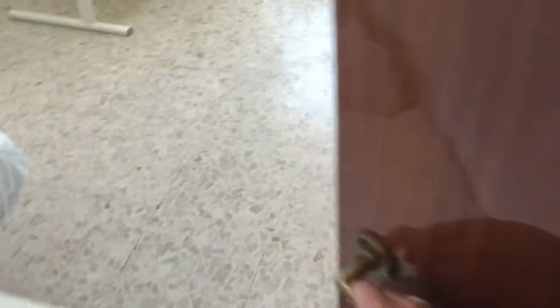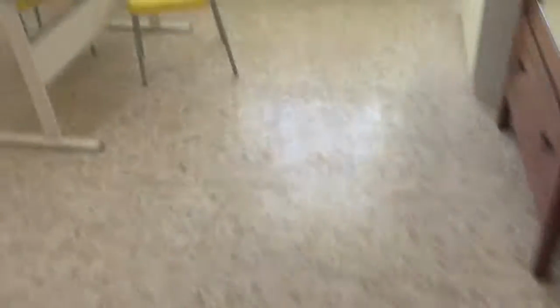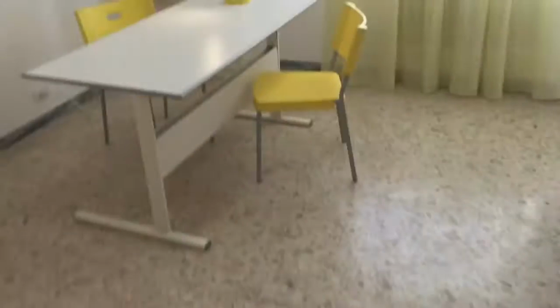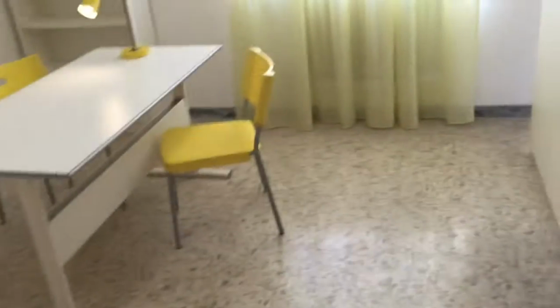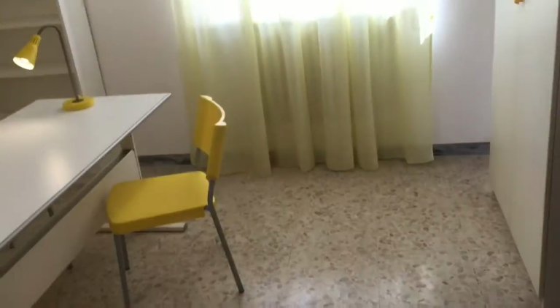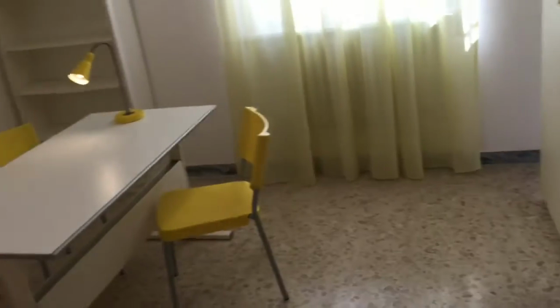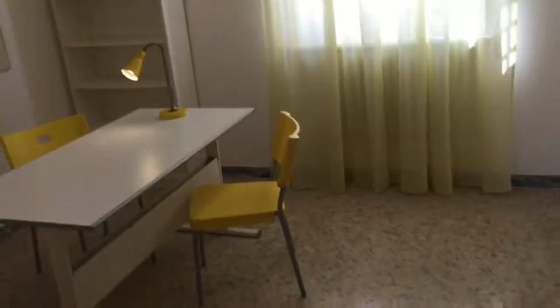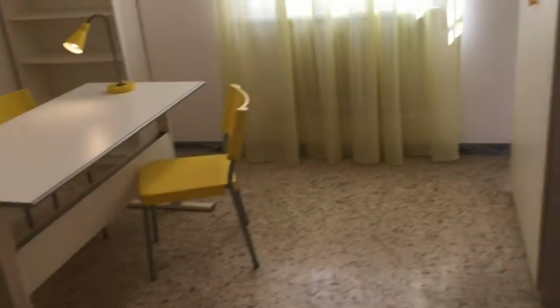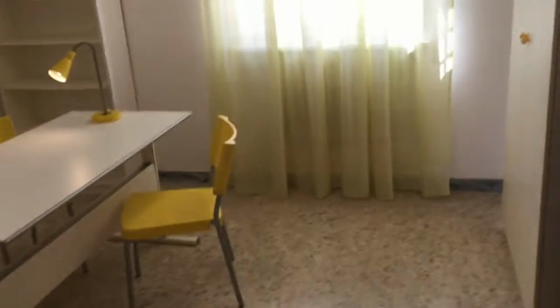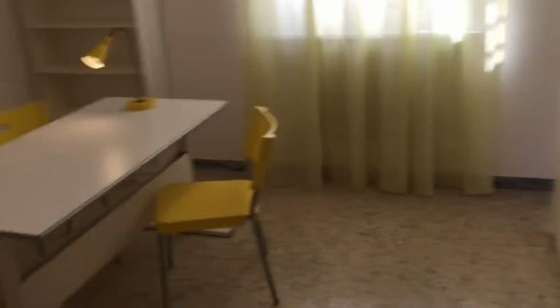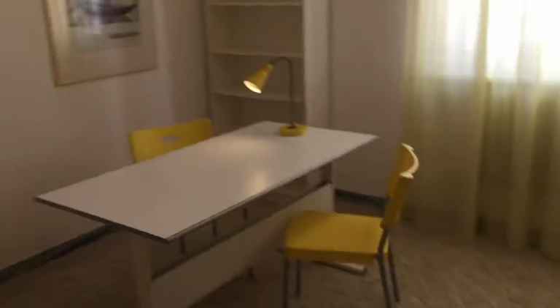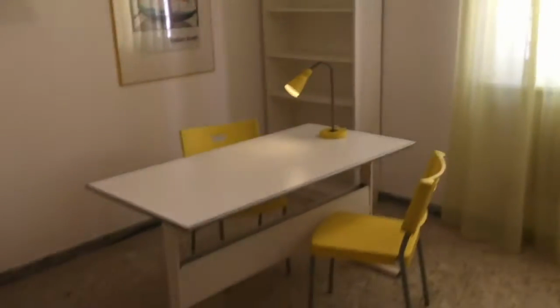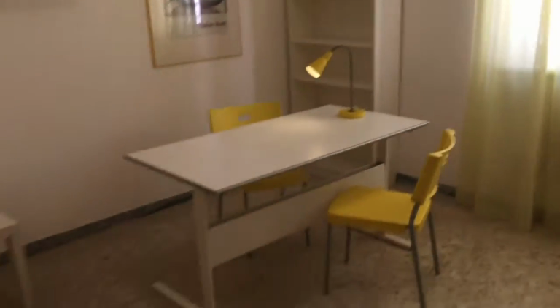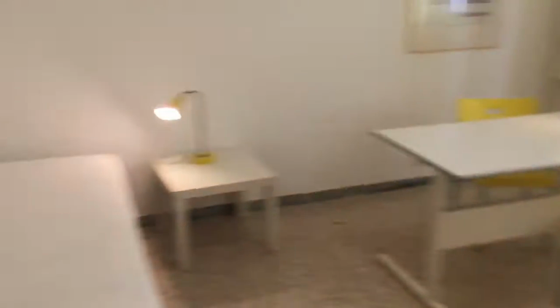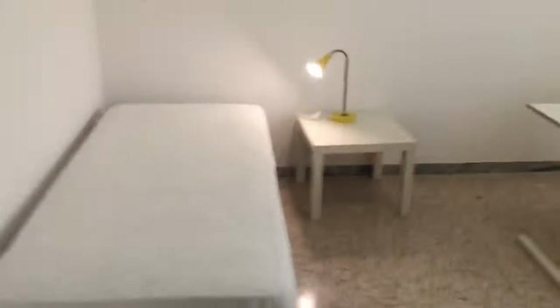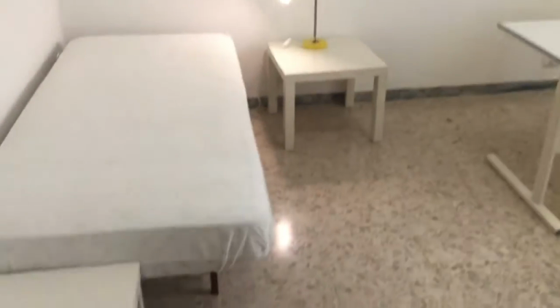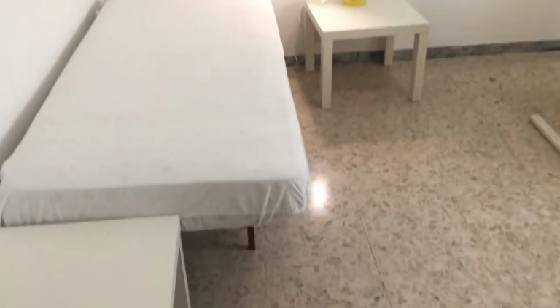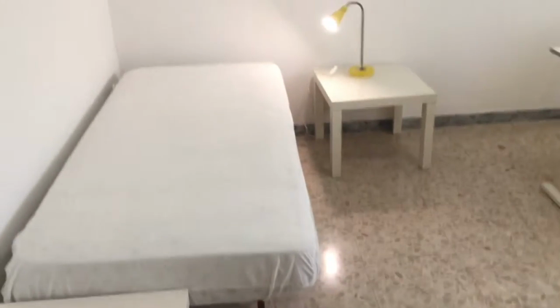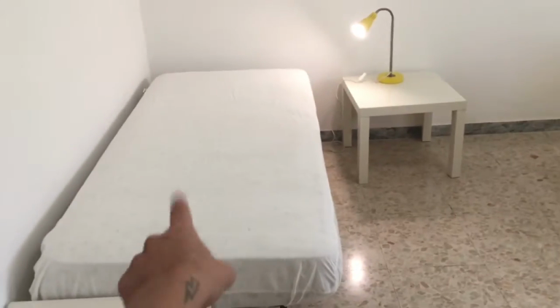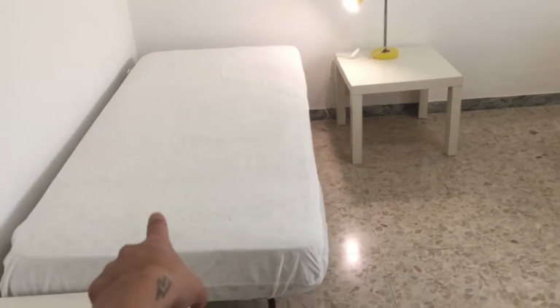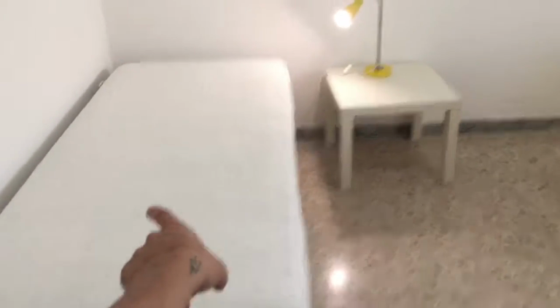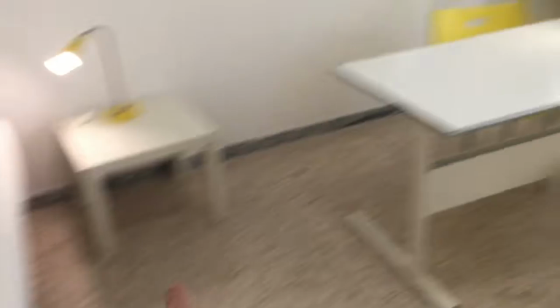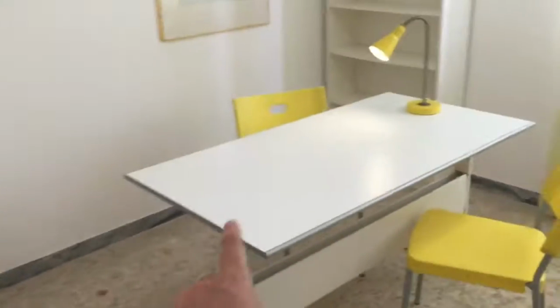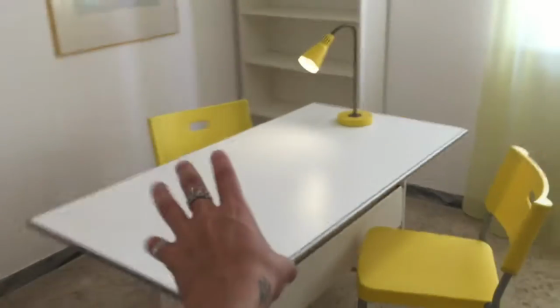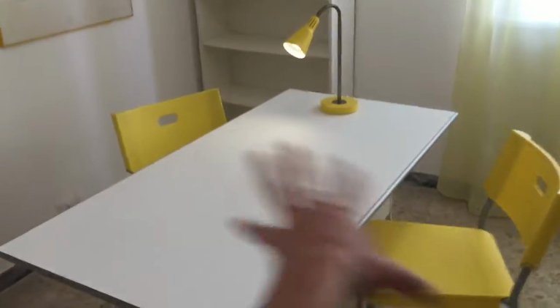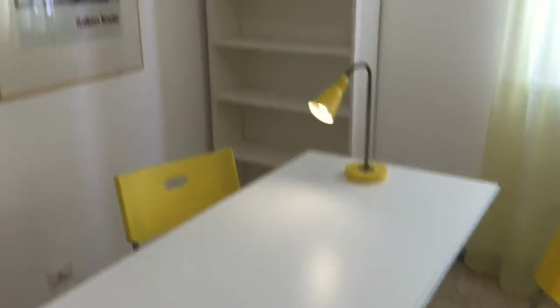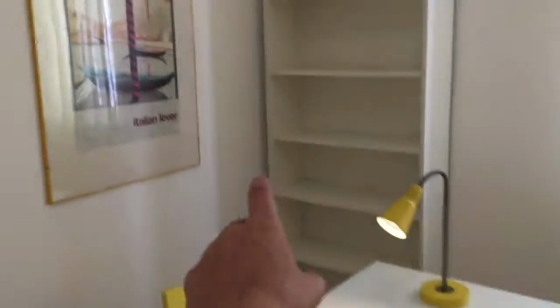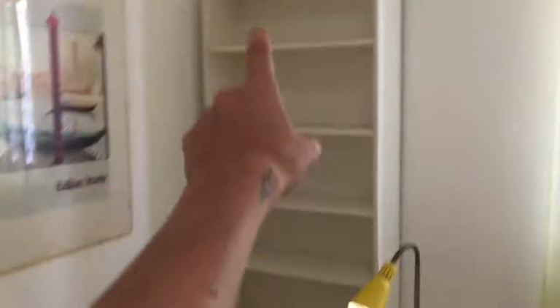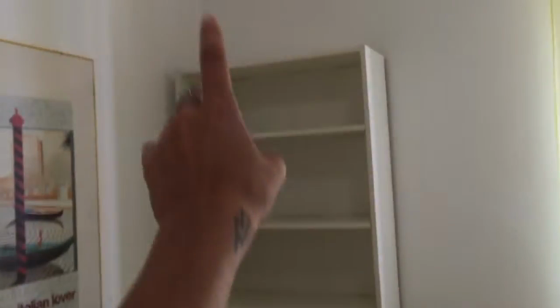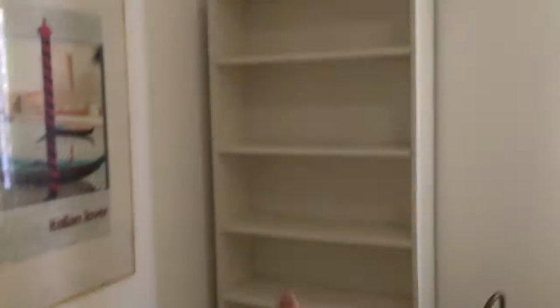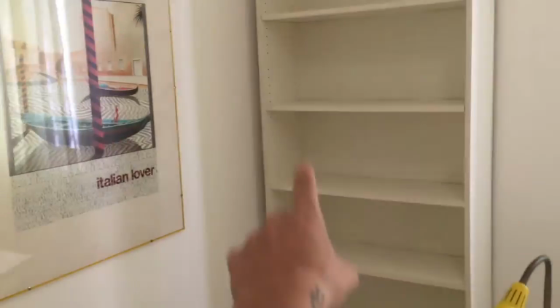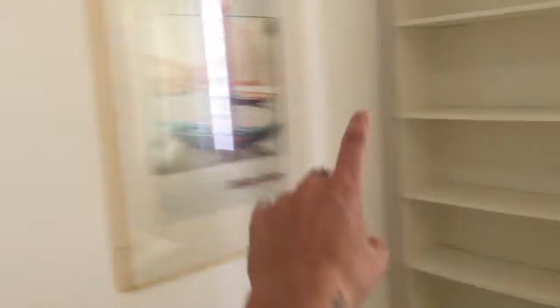This is bedroom number two. It's very spacious, very bright. You got a single bed here, you got this very big desk, and you got all the shelves right there.